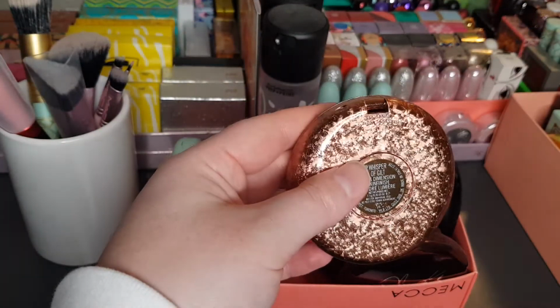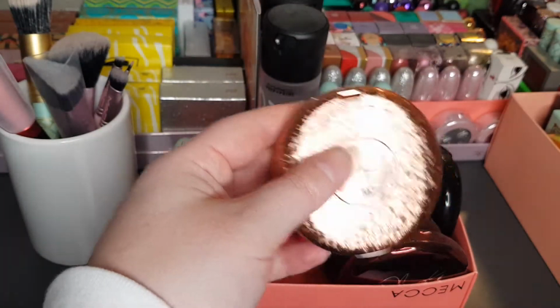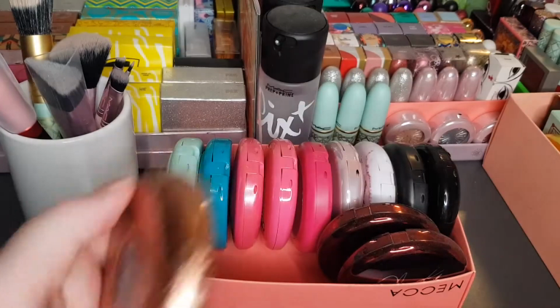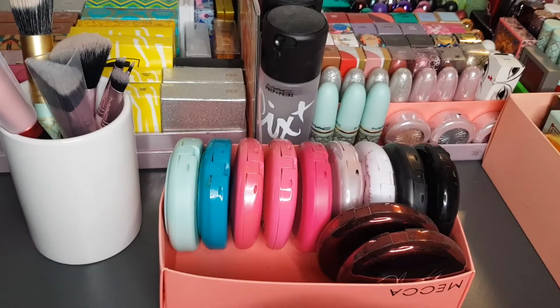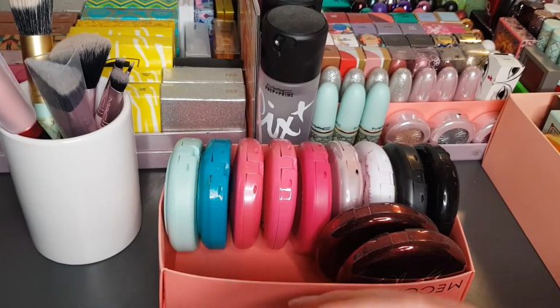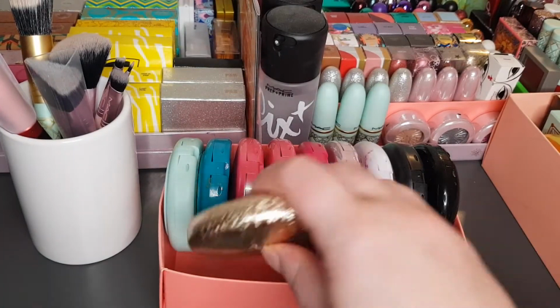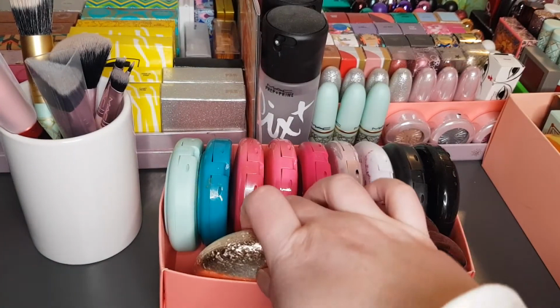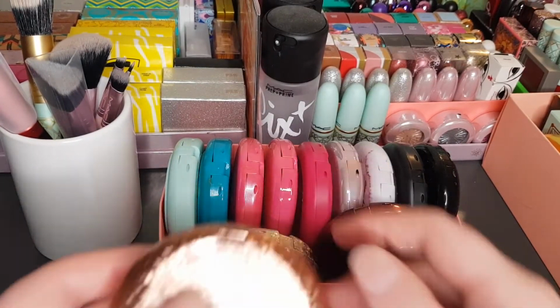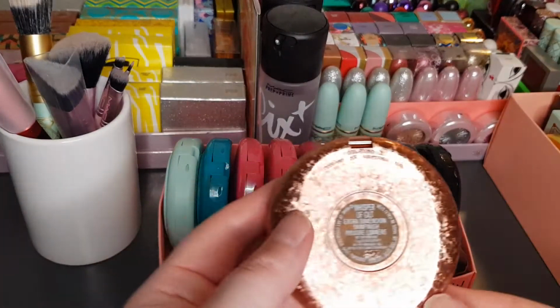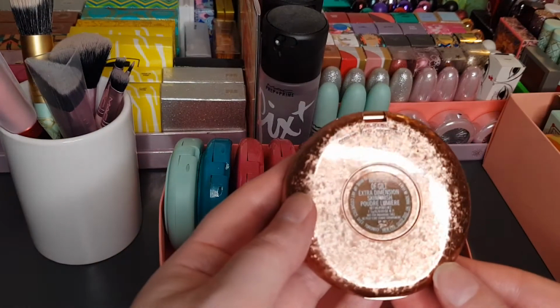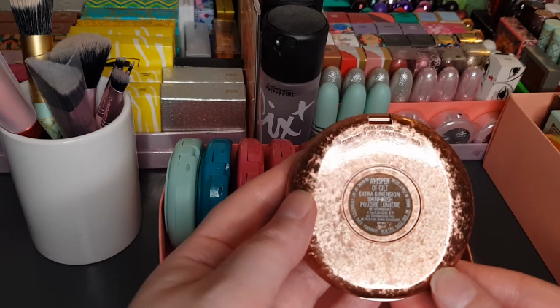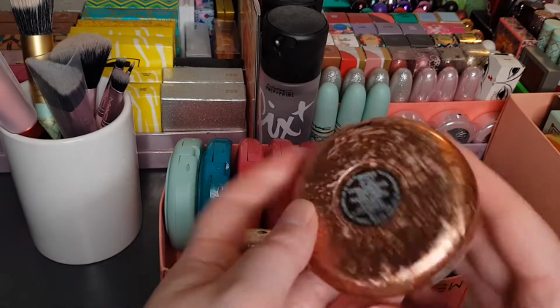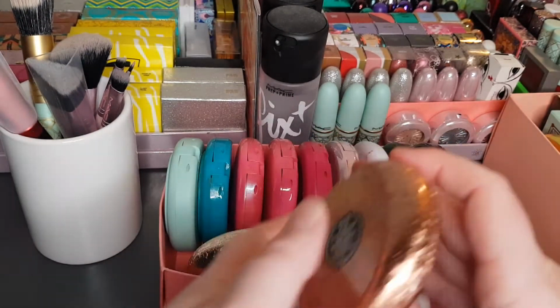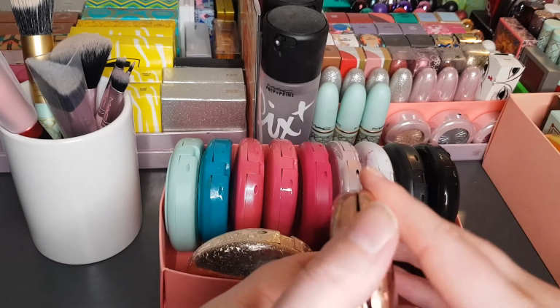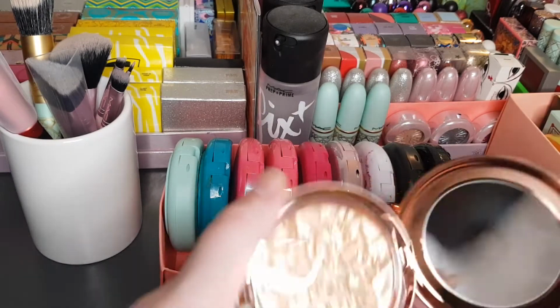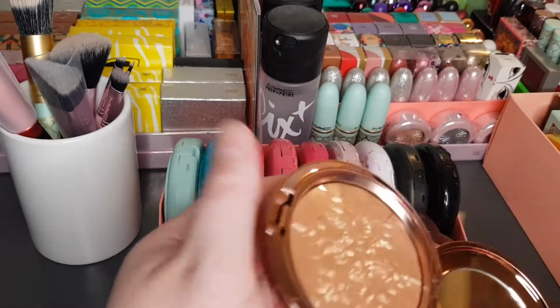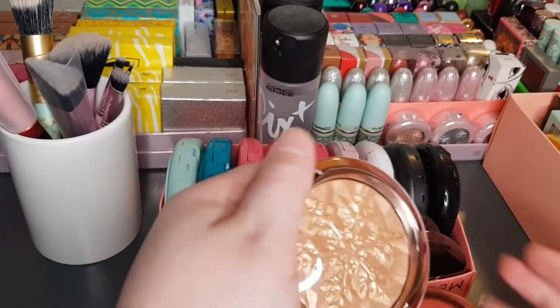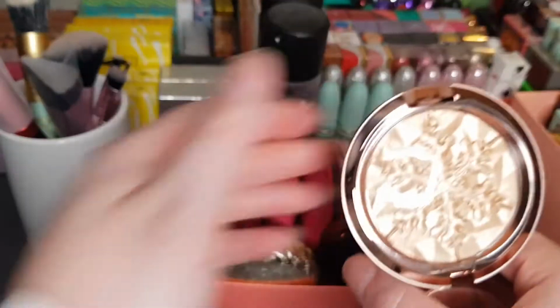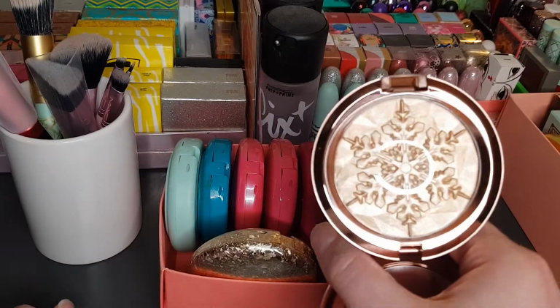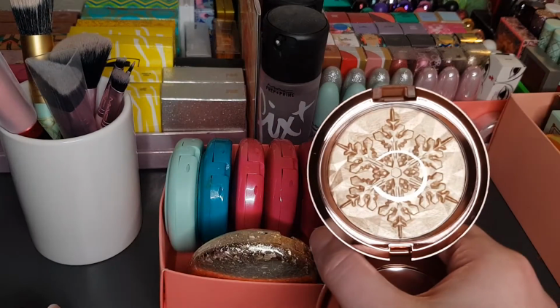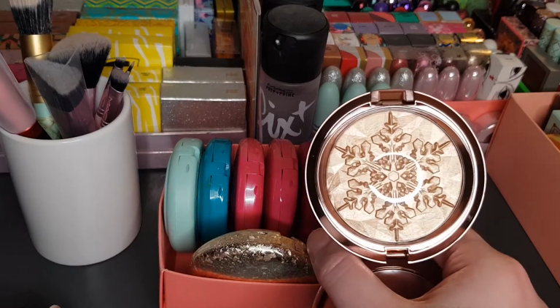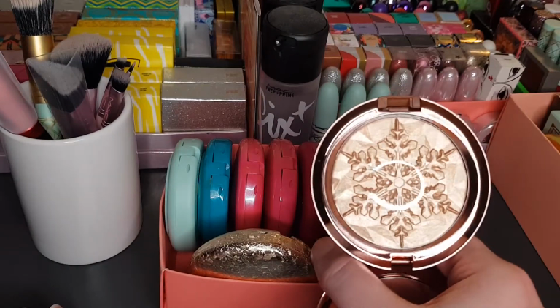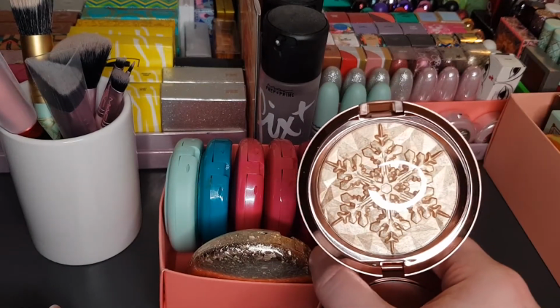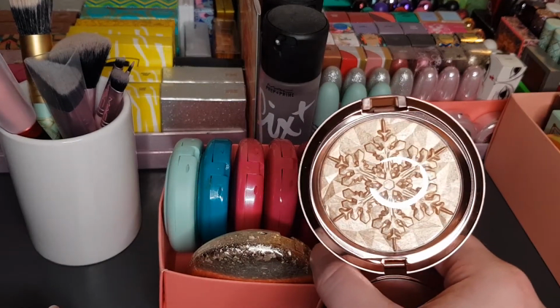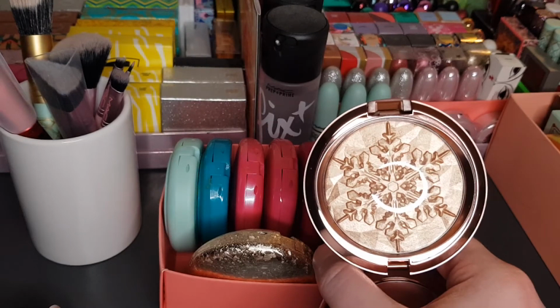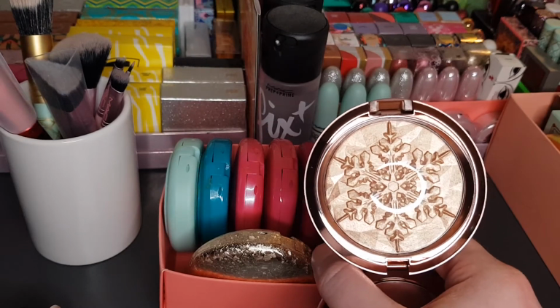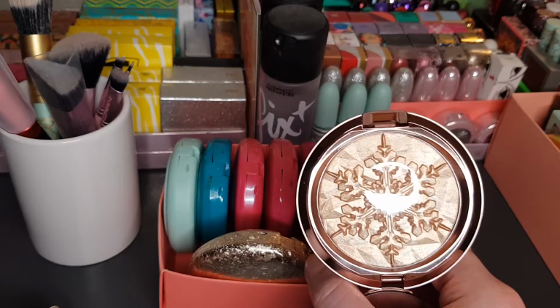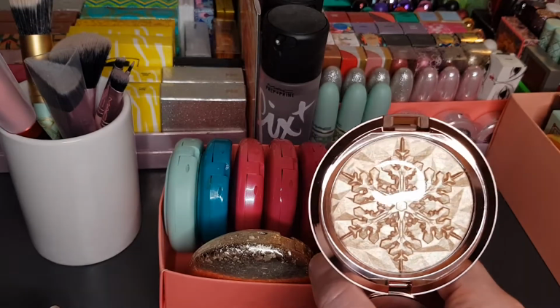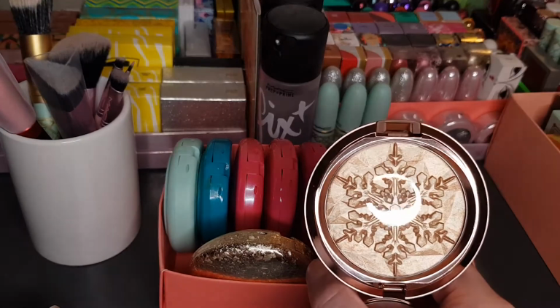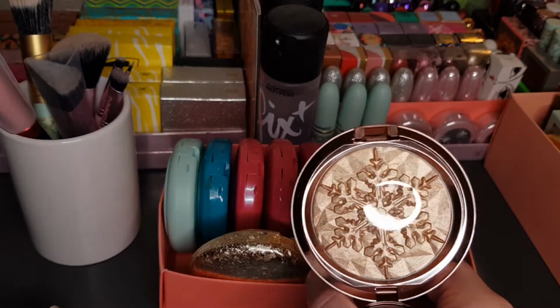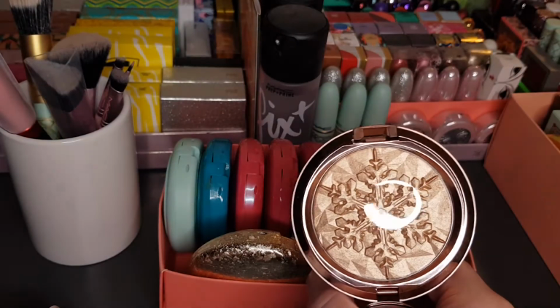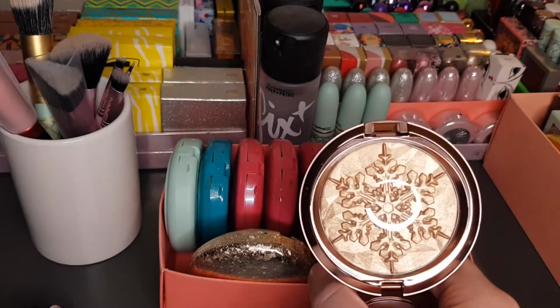Oh no, this is a different one — sometimes I double up. This is Whisper of Guilt Extra Dimension Skin Finish. It's a little bit more goldy in tone.